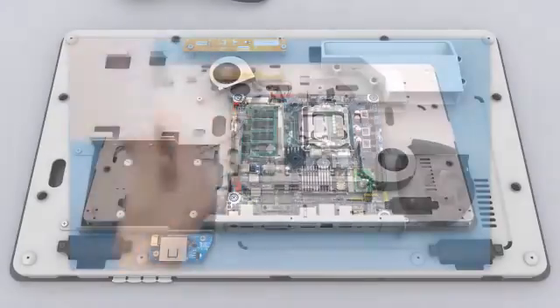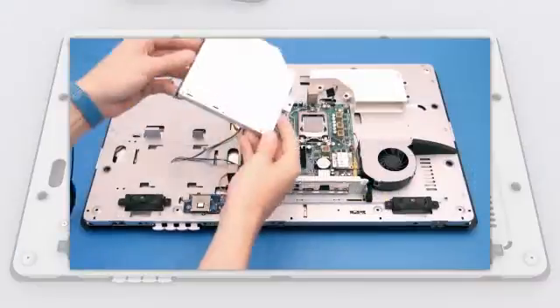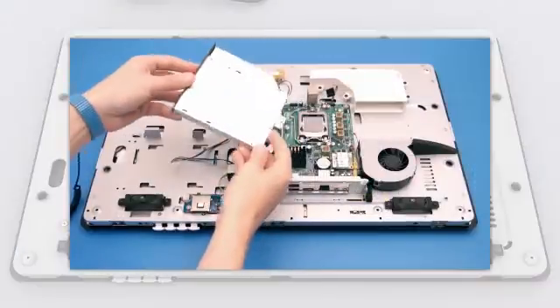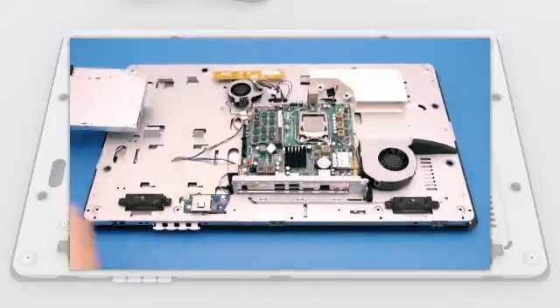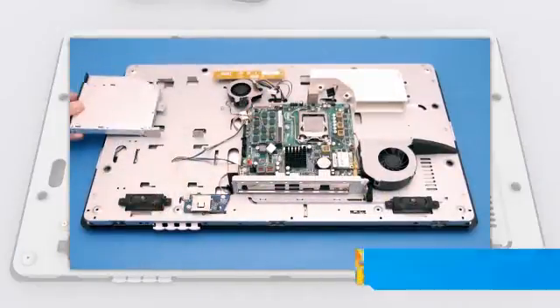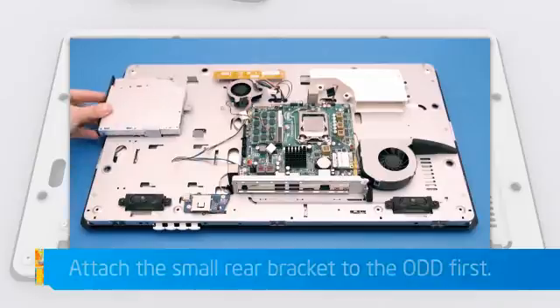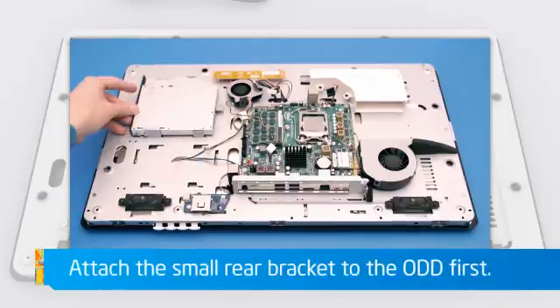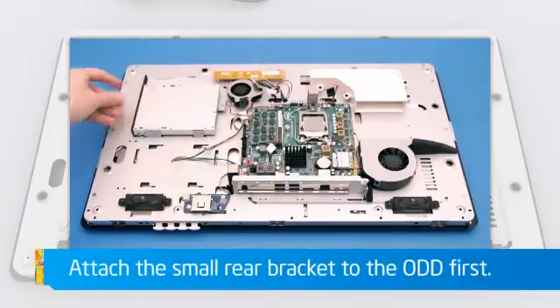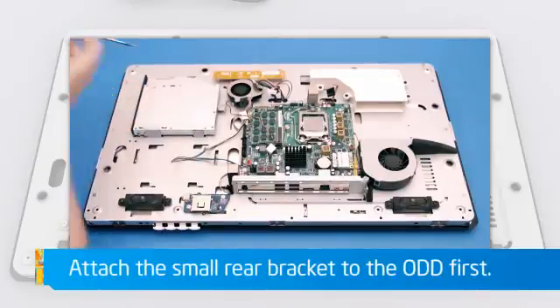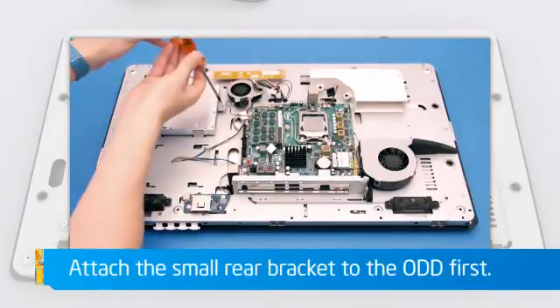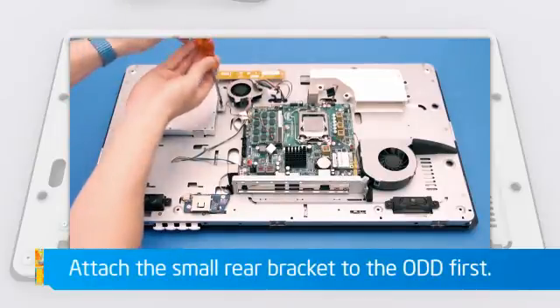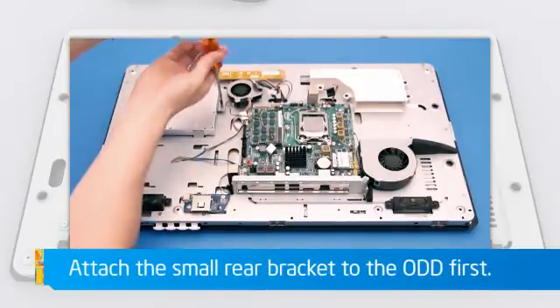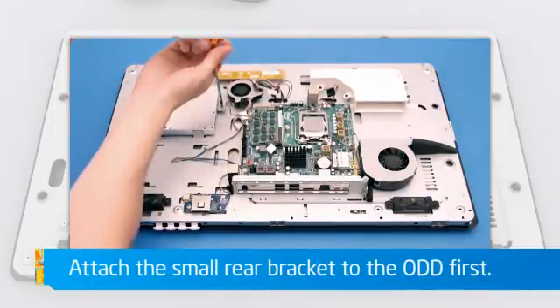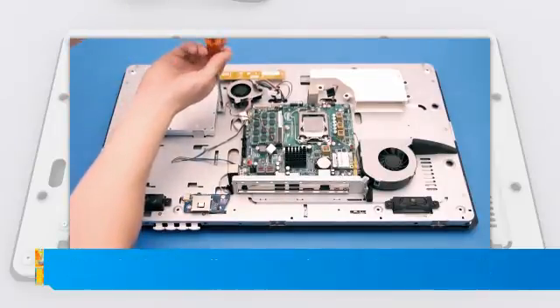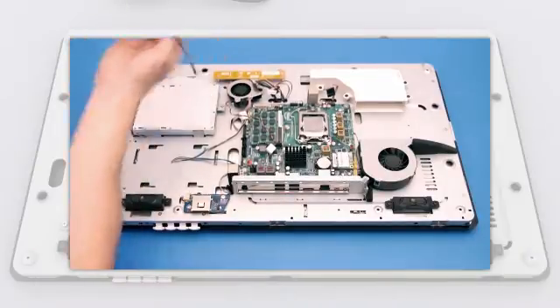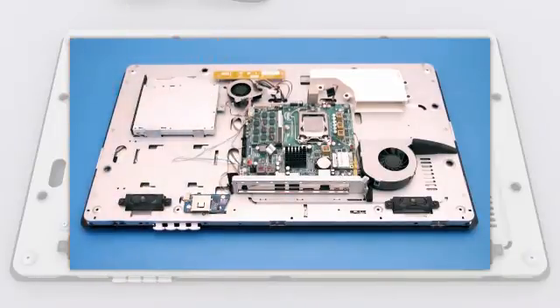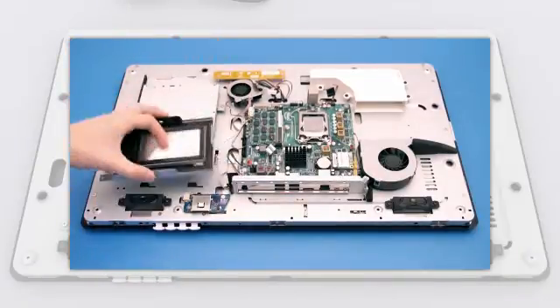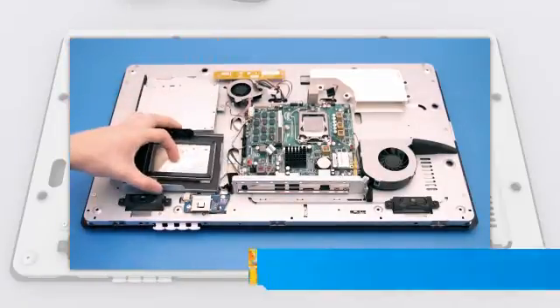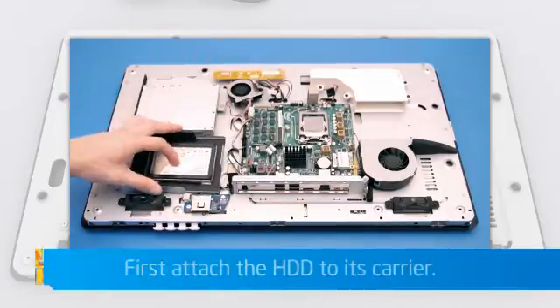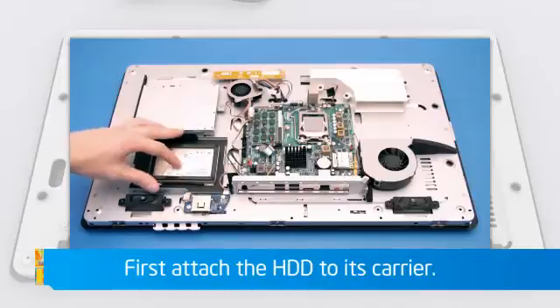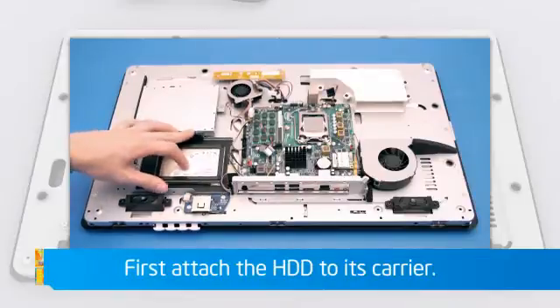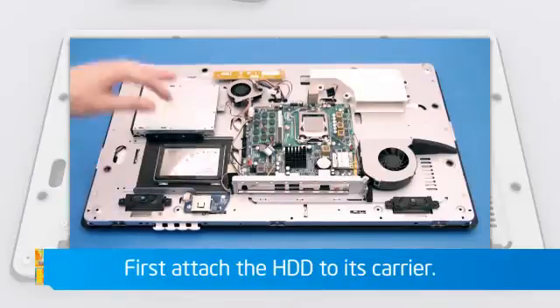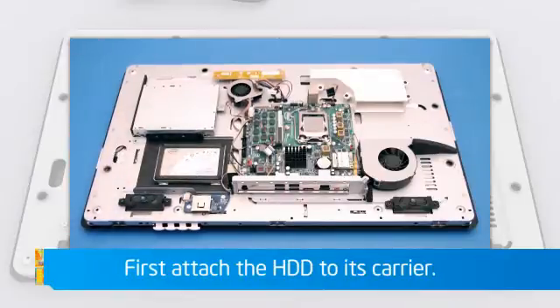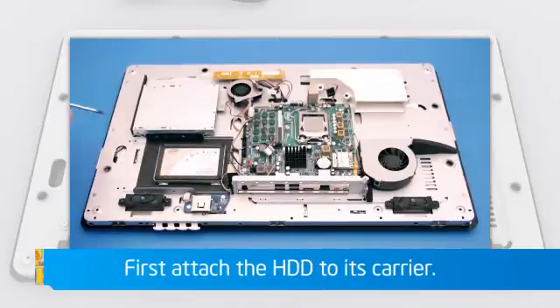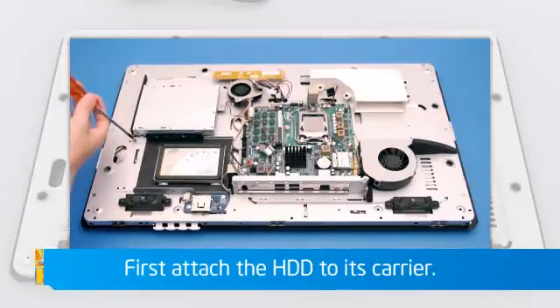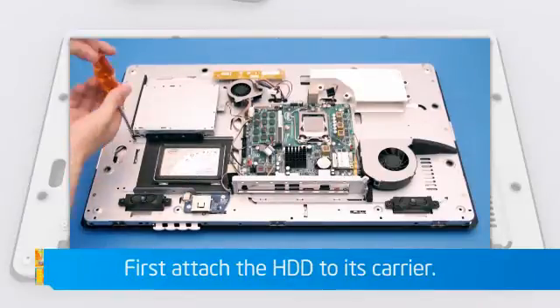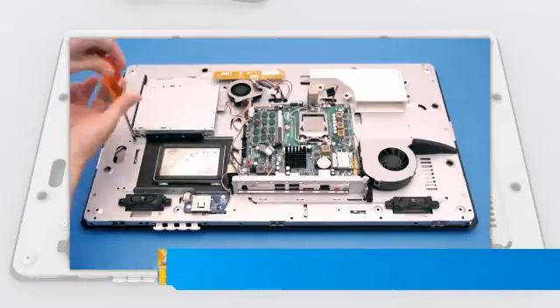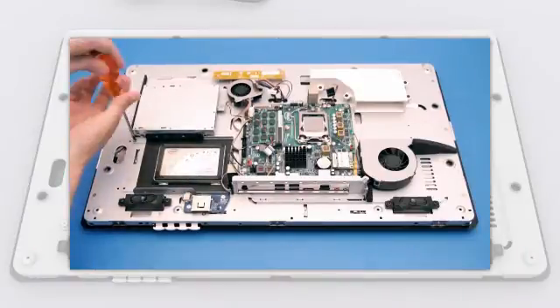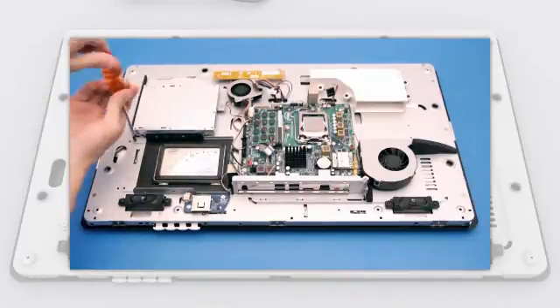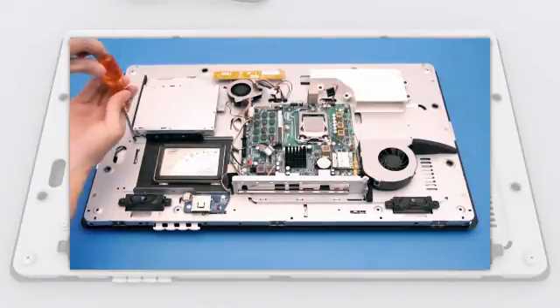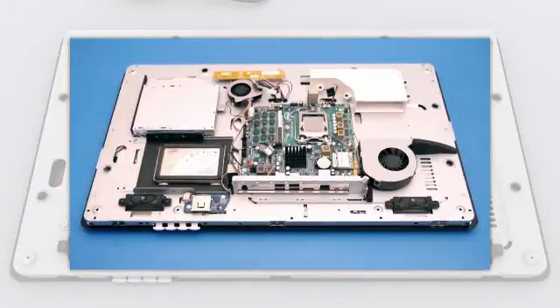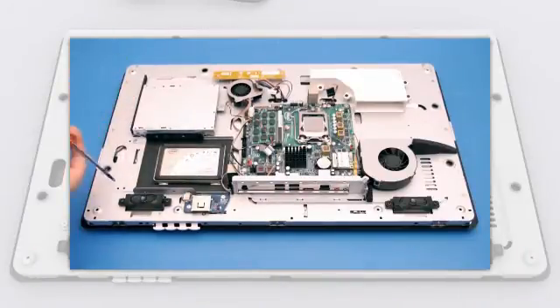Slide the optical drive into the chassis and fasten the single retention screw at the rear of the drive. Slot the hard drive and carrier into the chassis, sliding it under the locking tab and fastening the two retention screws.